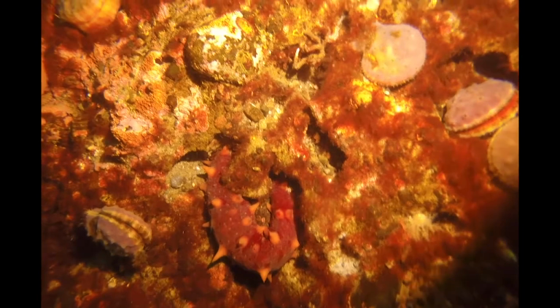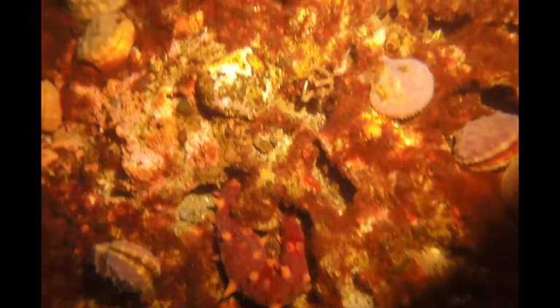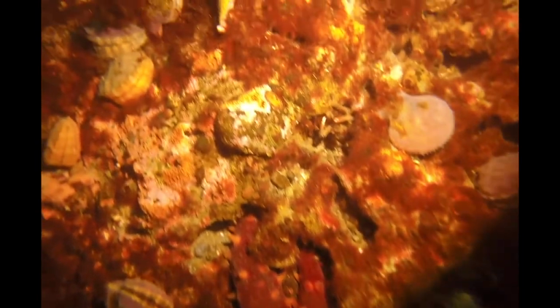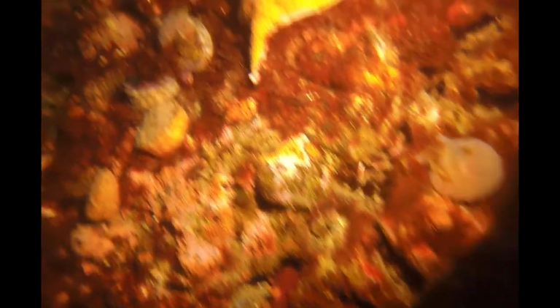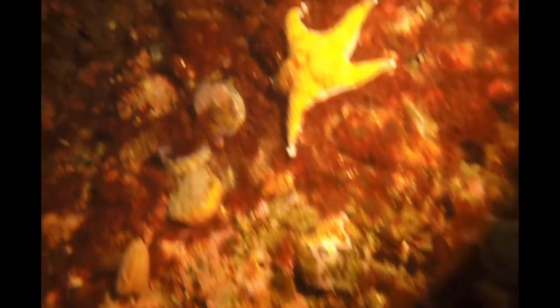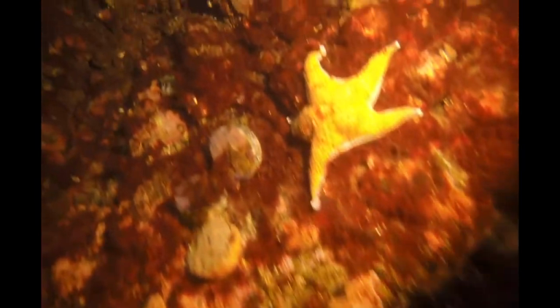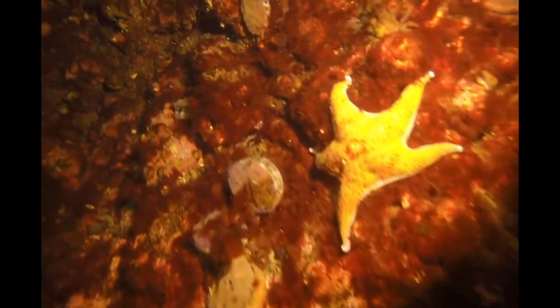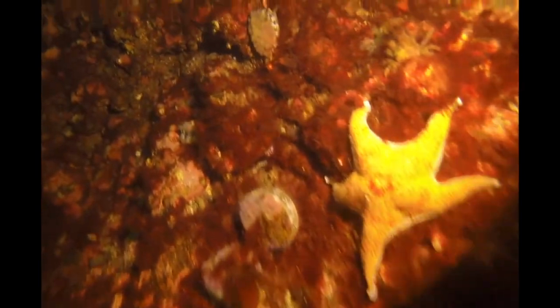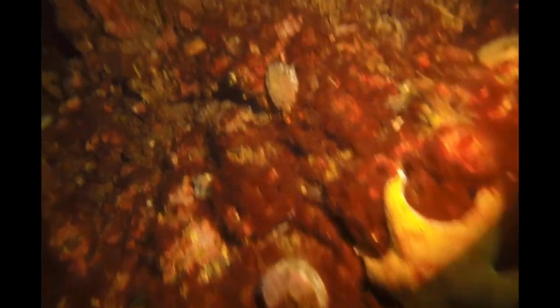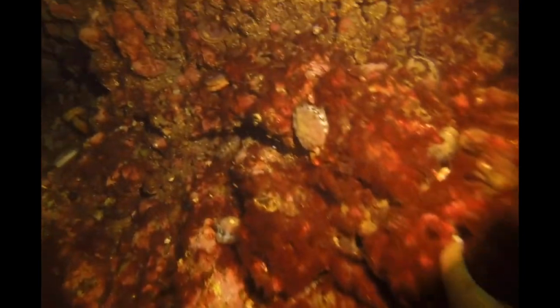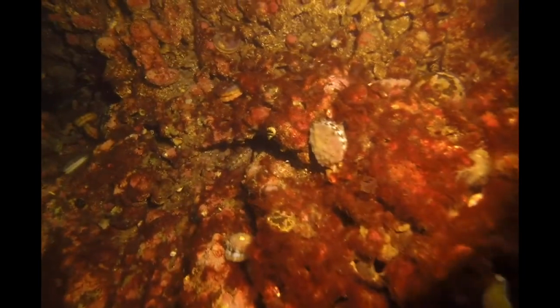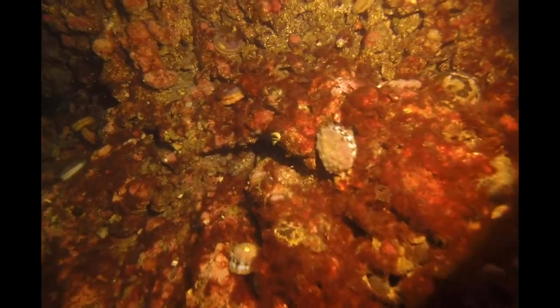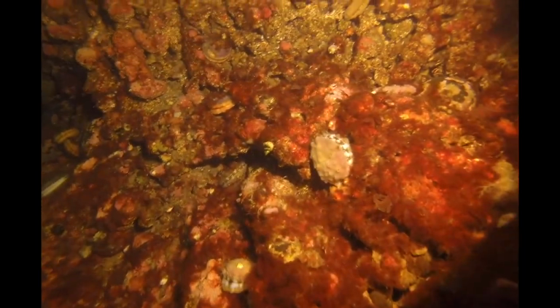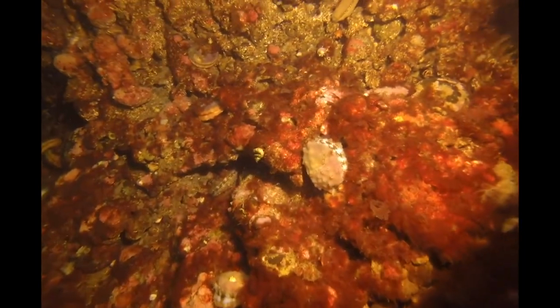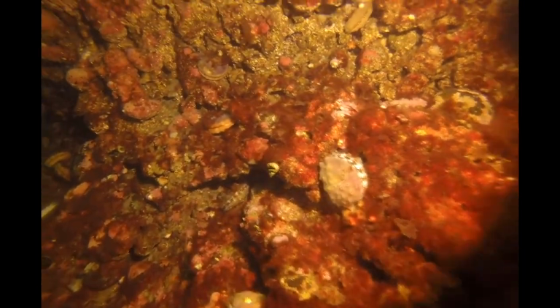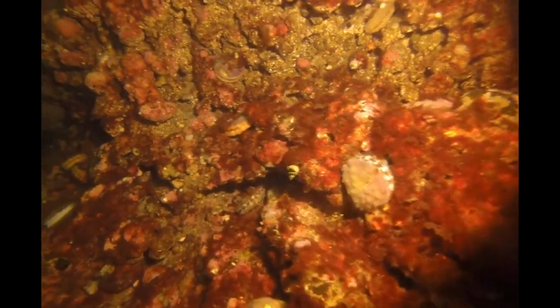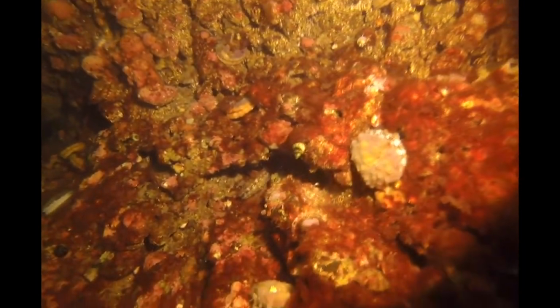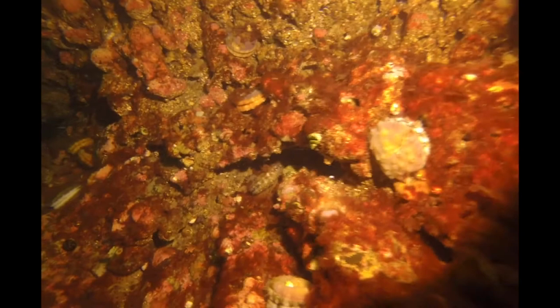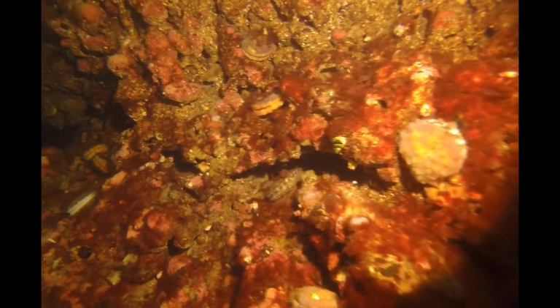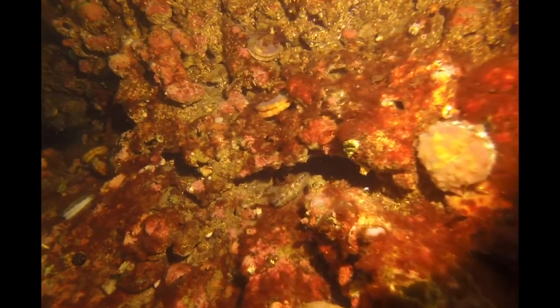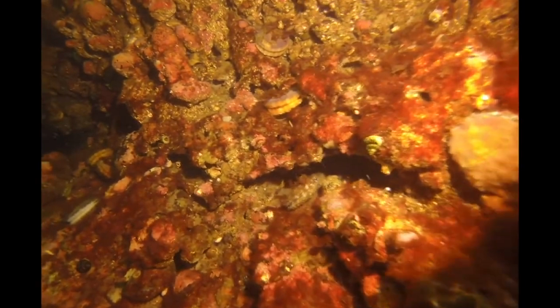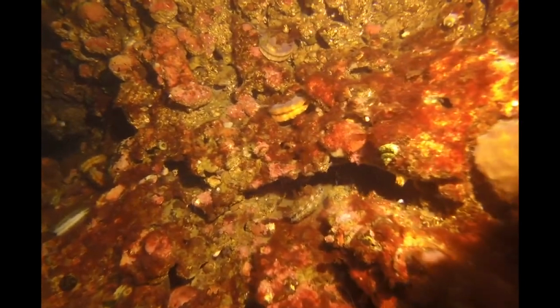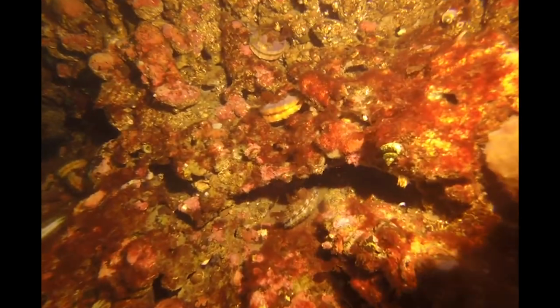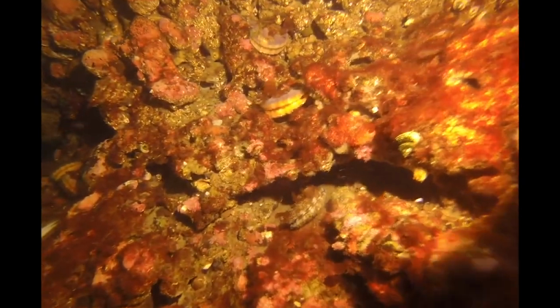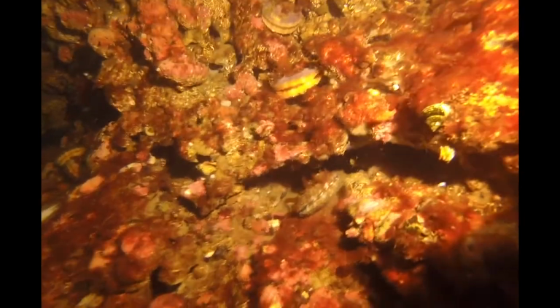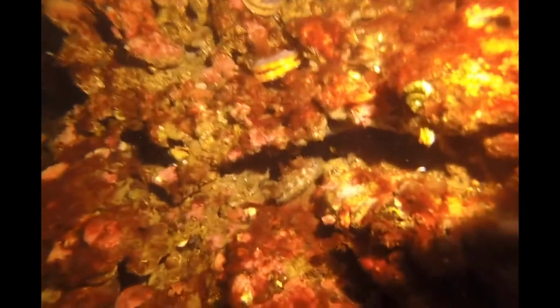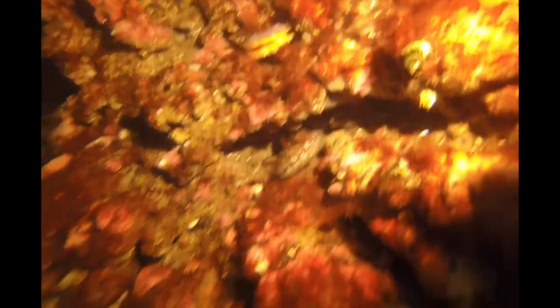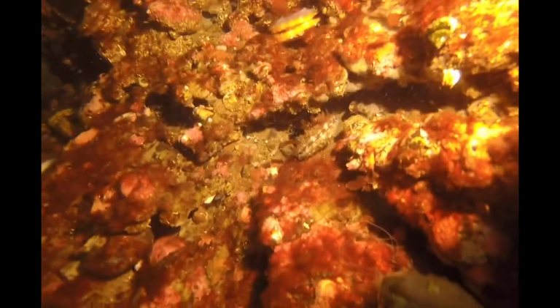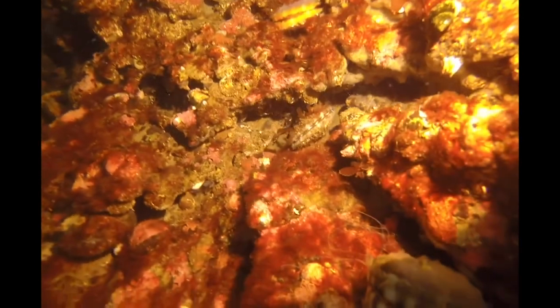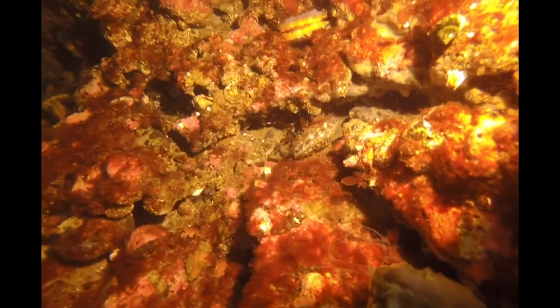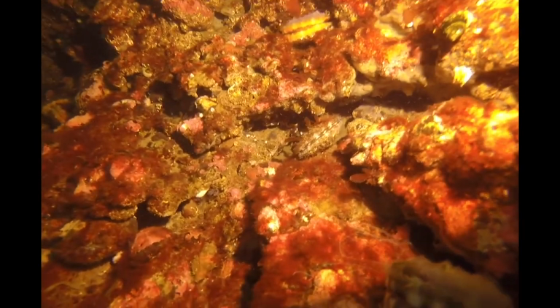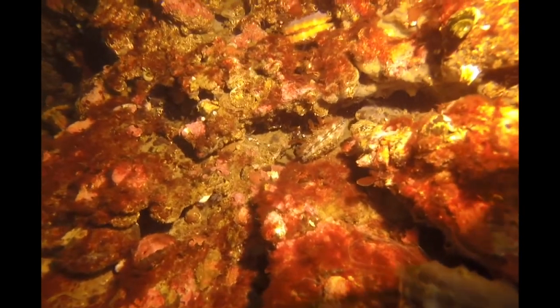I'm a little surprised that there are no anemones here — I didn't expect that. There were supposed to be plumose anemones. Maybe the currents don't bring the anemone larvae there.